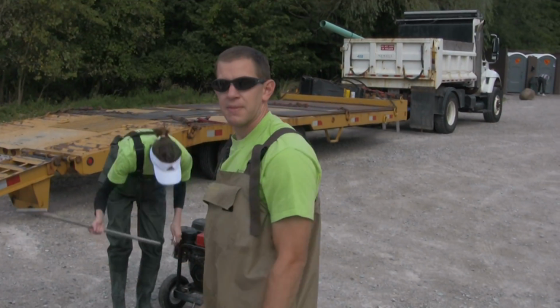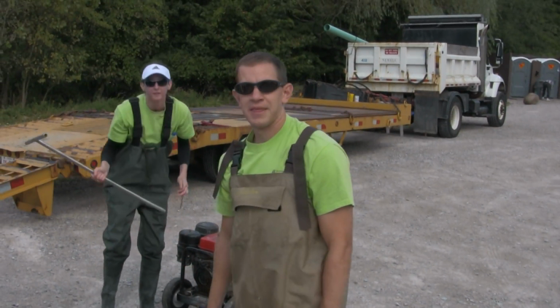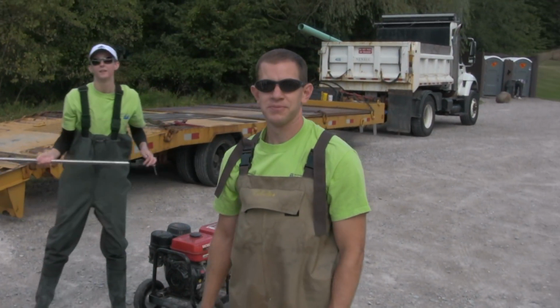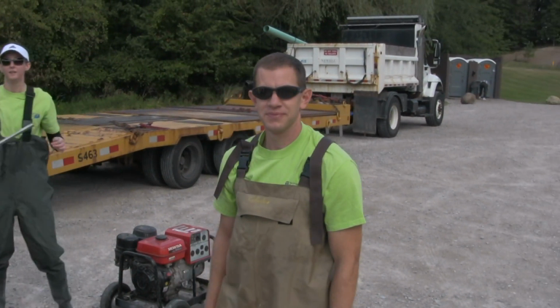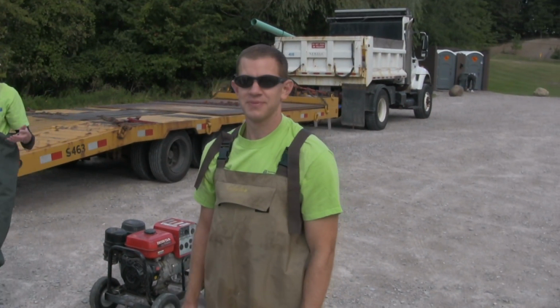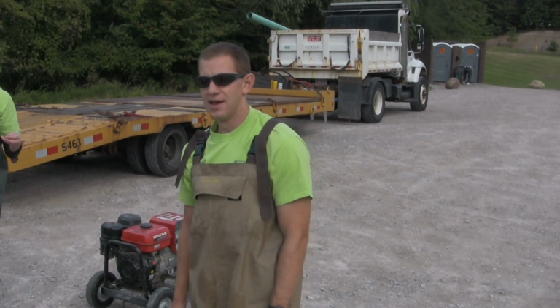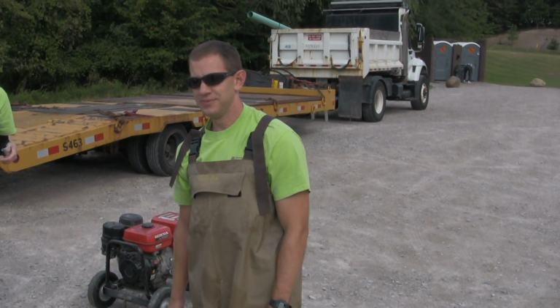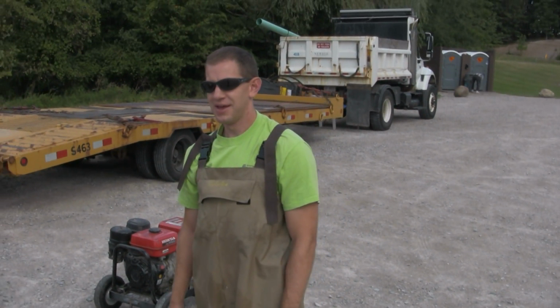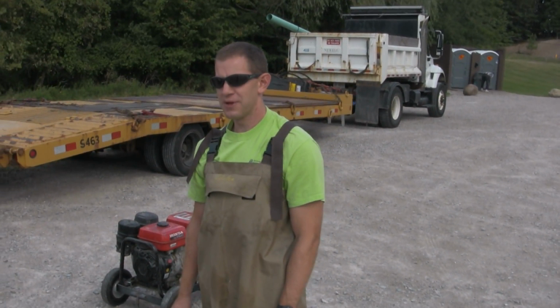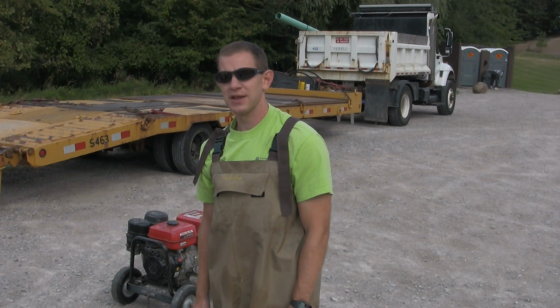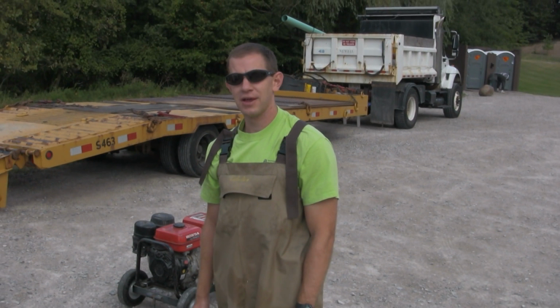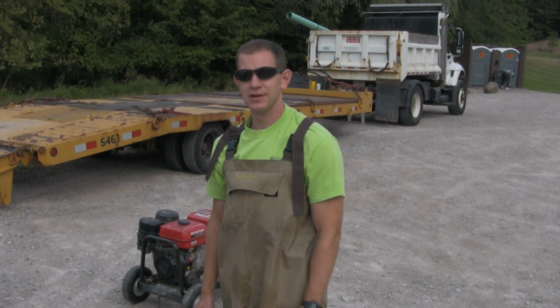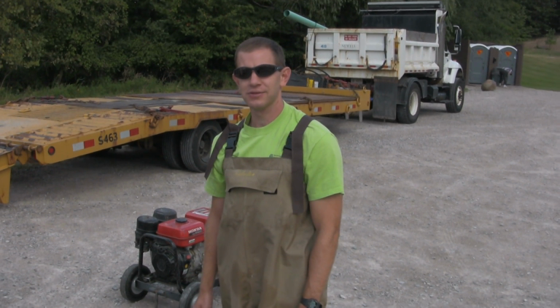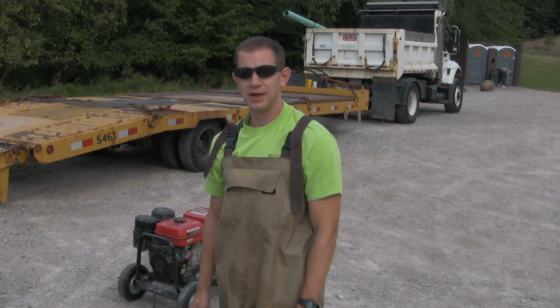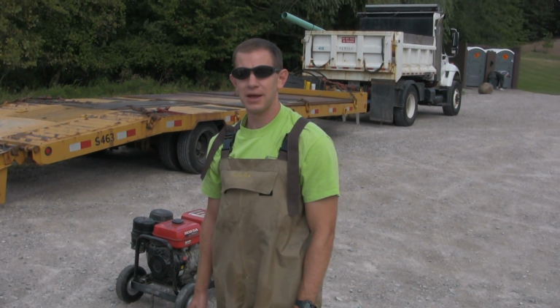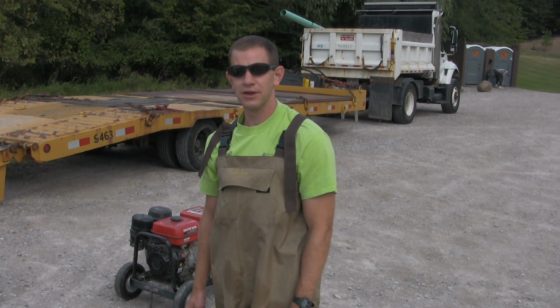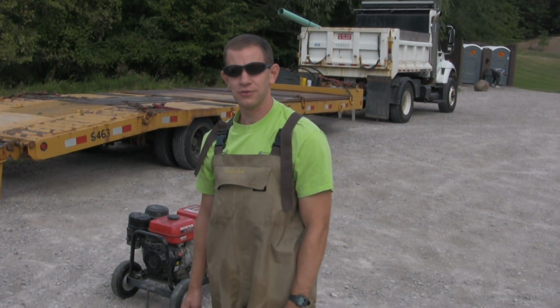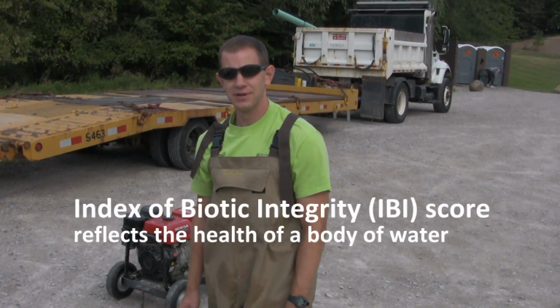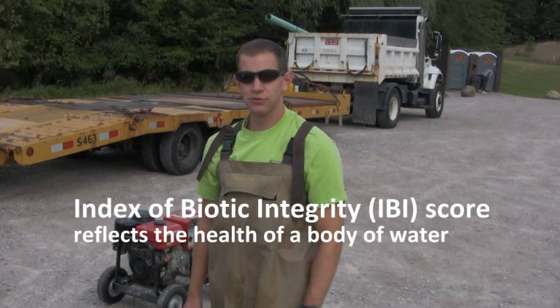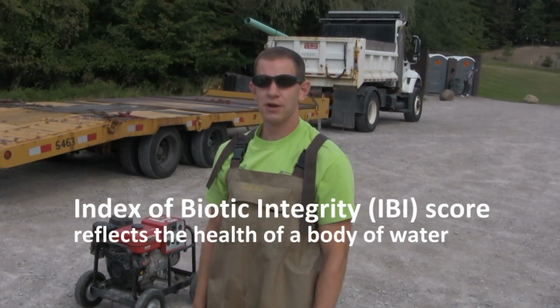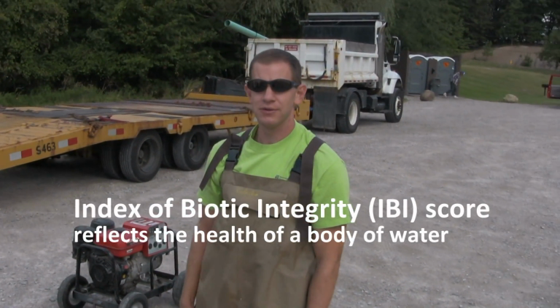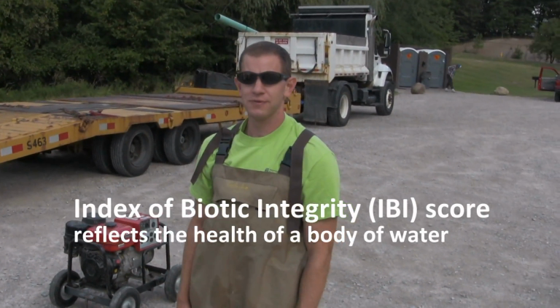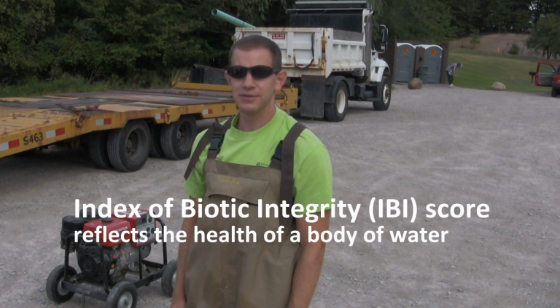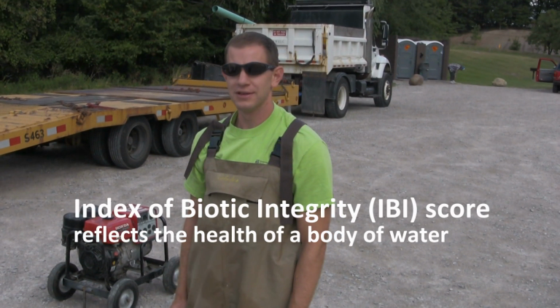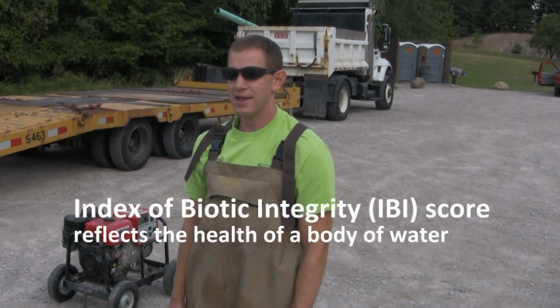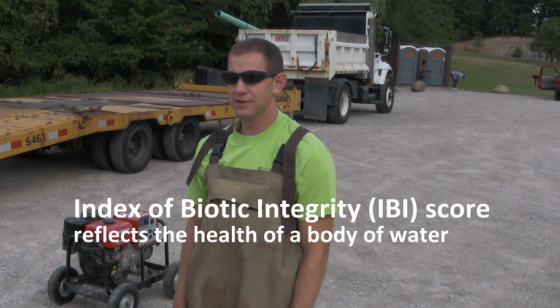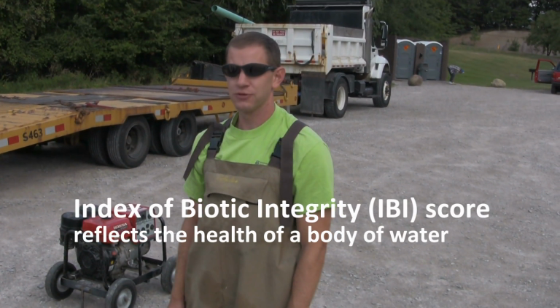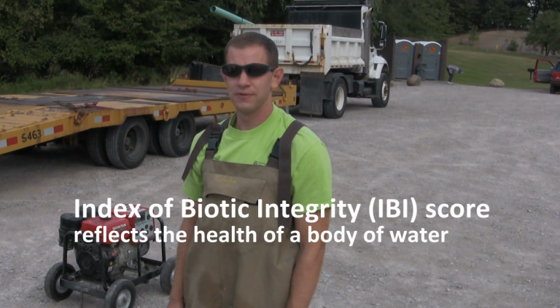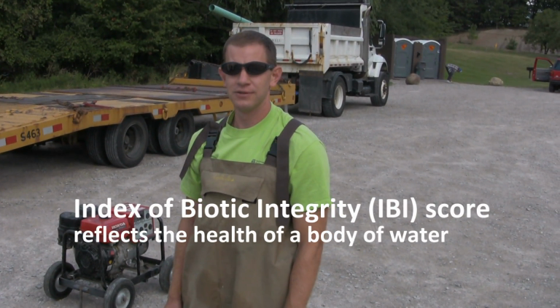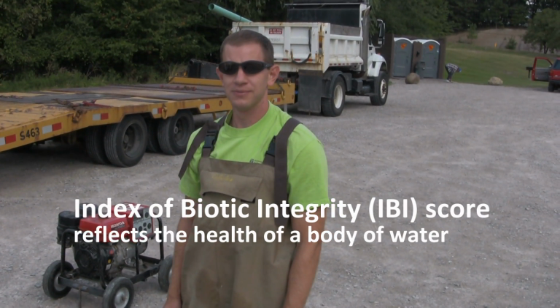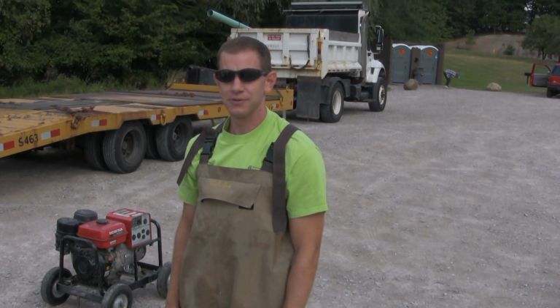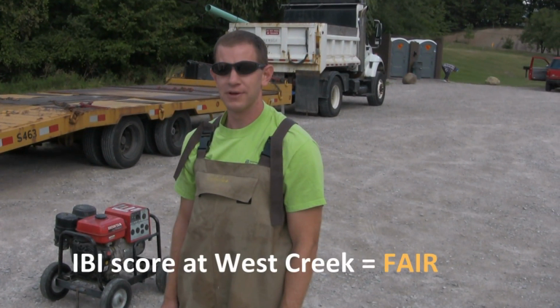What can you tell us about today's findings in West Creek? Well, we have to go back and calculate an Index of Biotic Integrity score, which is what Ohio EPA uses to evaluate the site, and I think it will probably score in the fair range based on what we found.